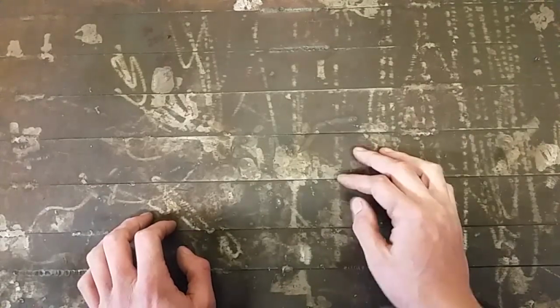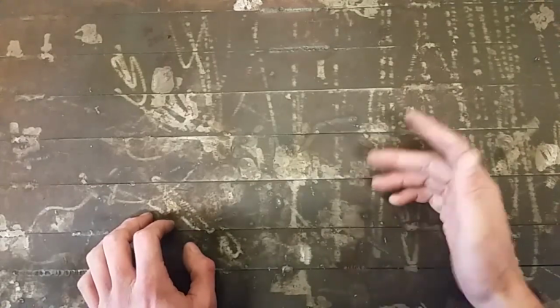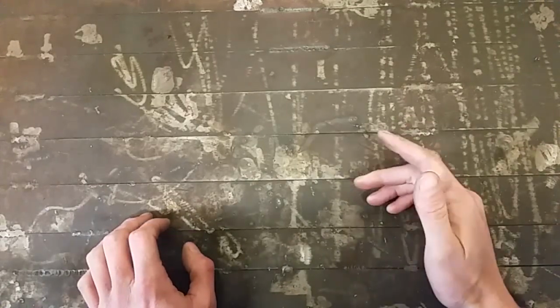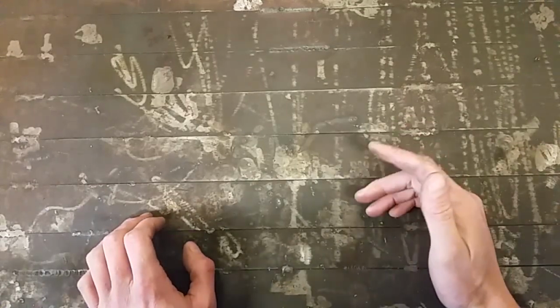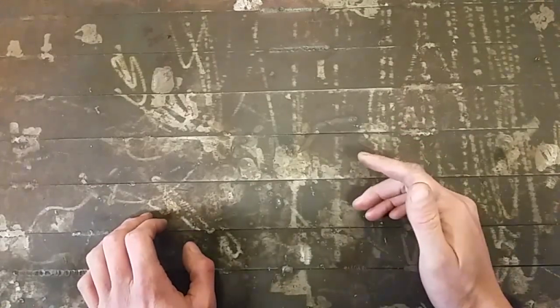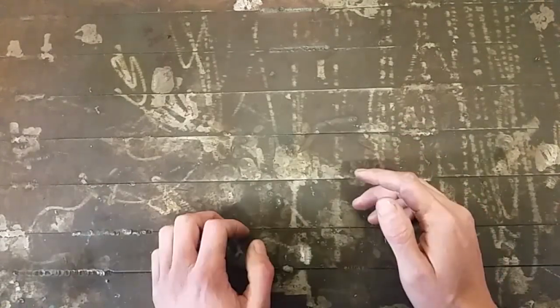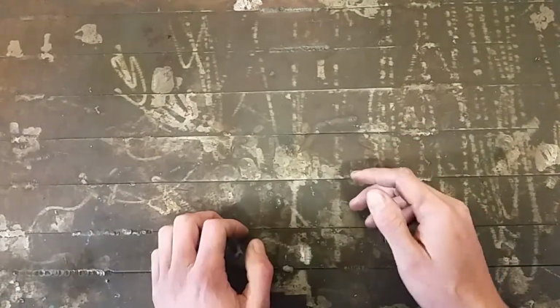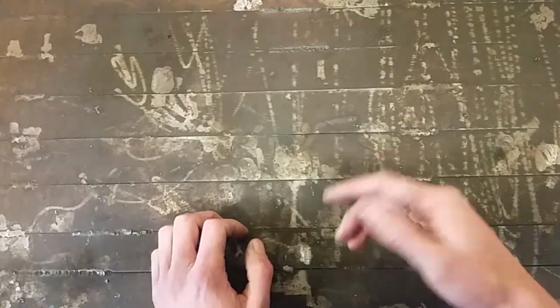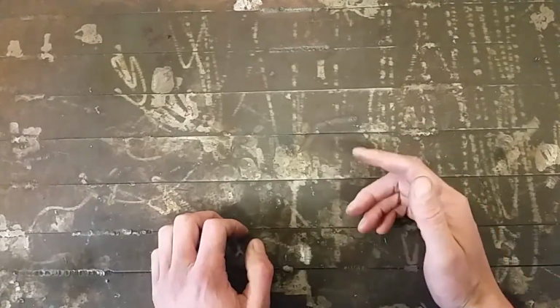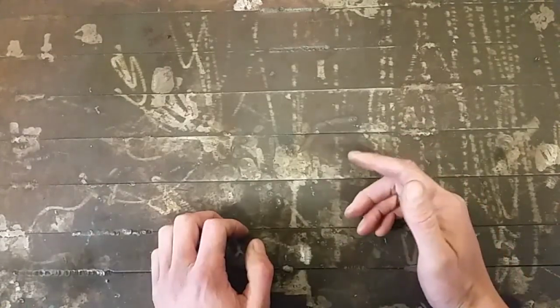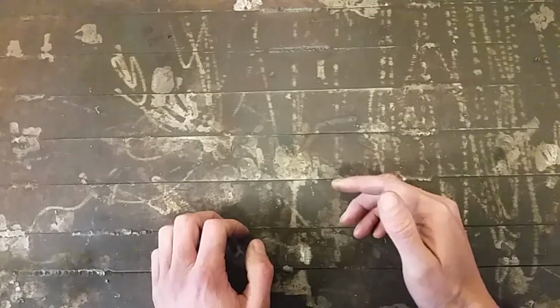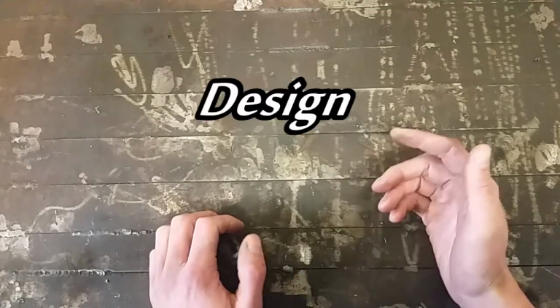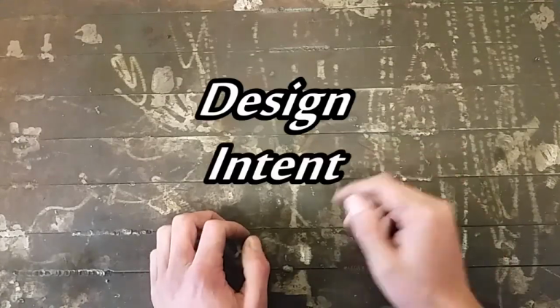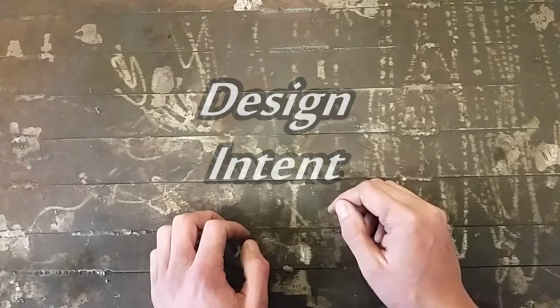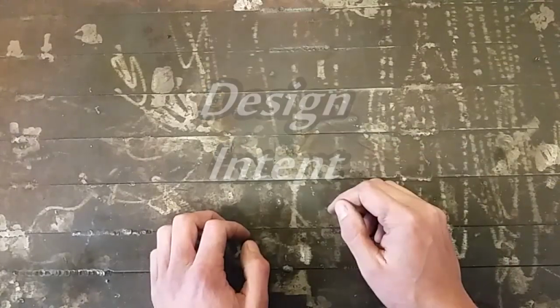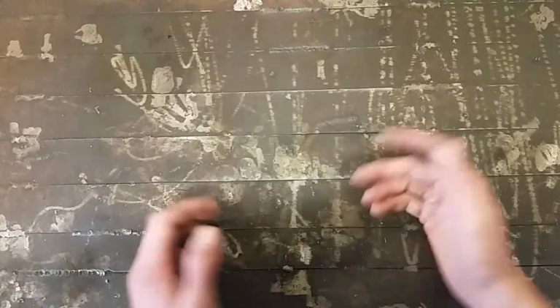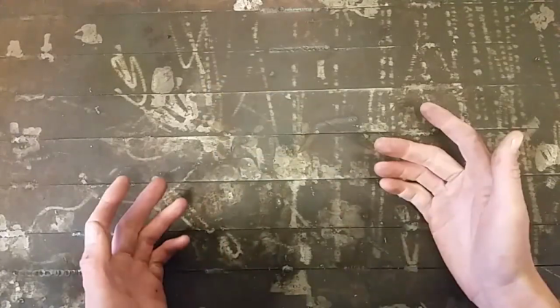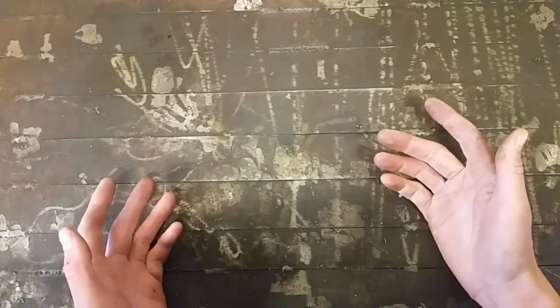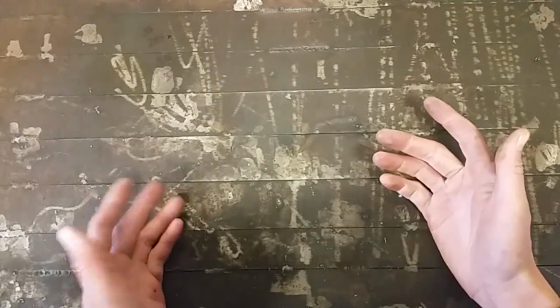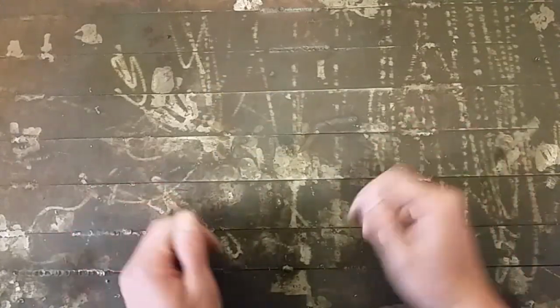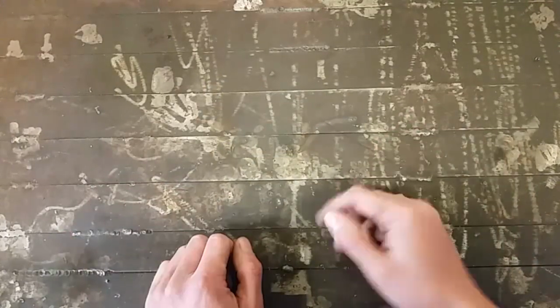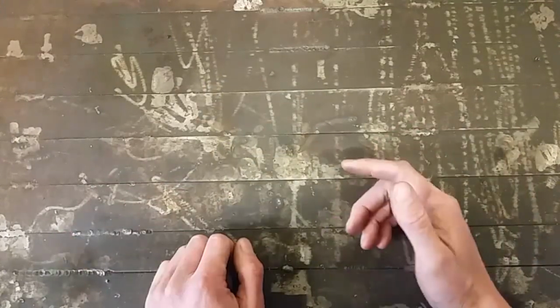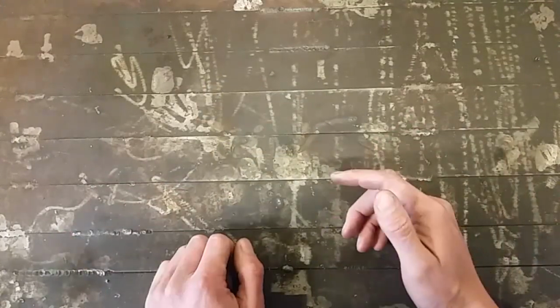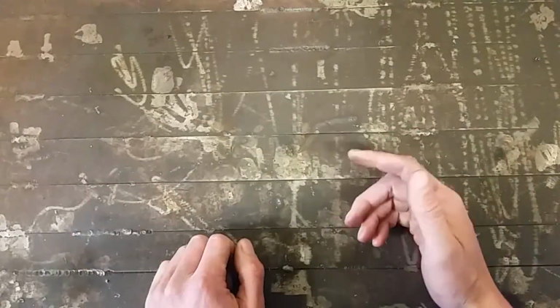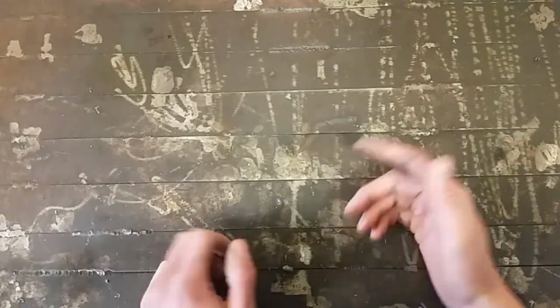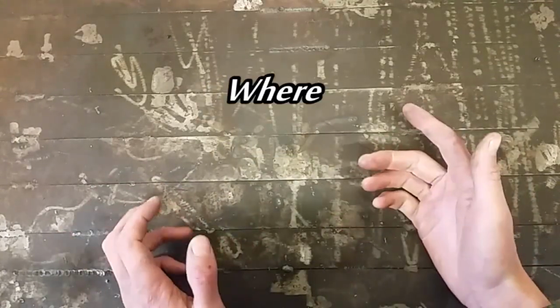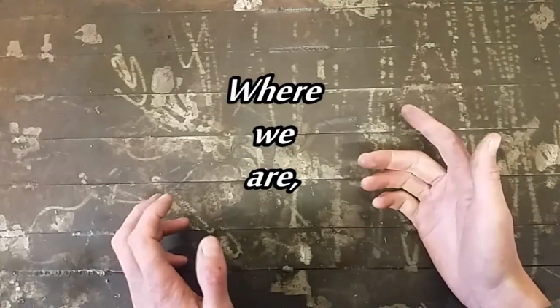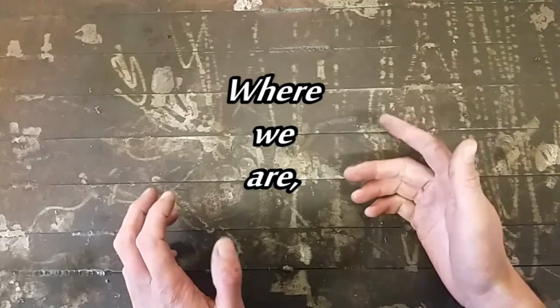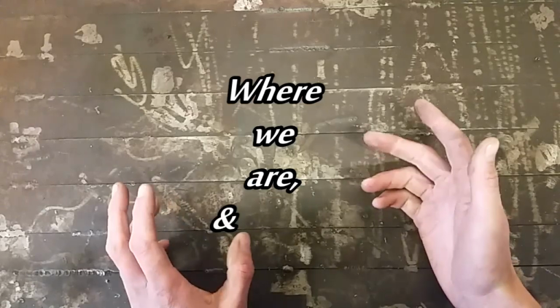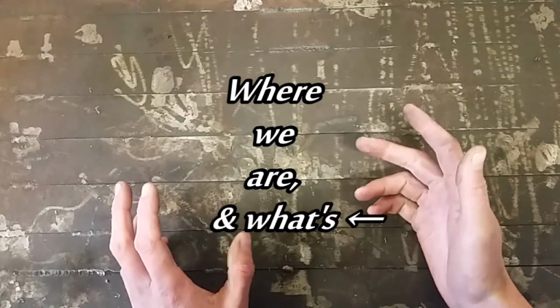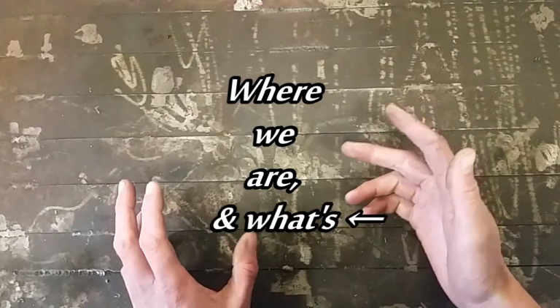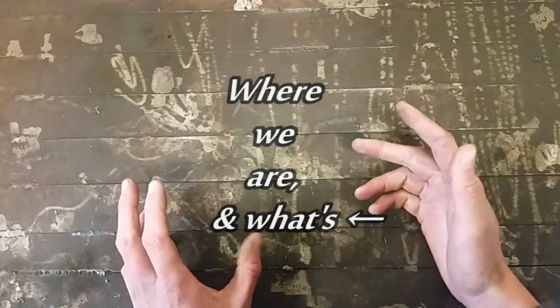Now that we're three parts in, there'll be a good chance to discuss design intent. This will be a chance to update where we are and what we have left in the build.